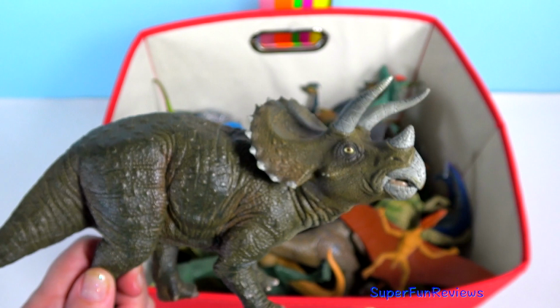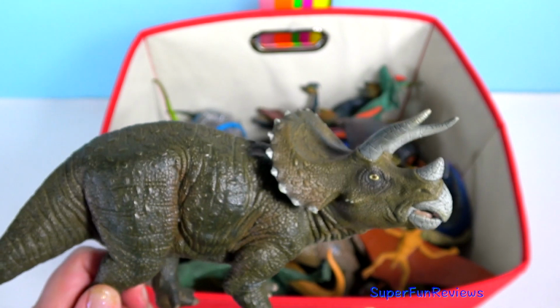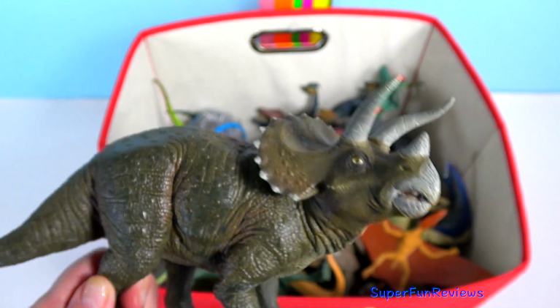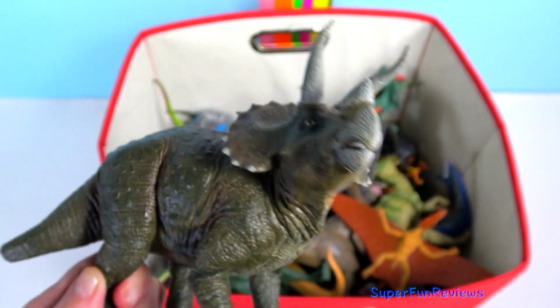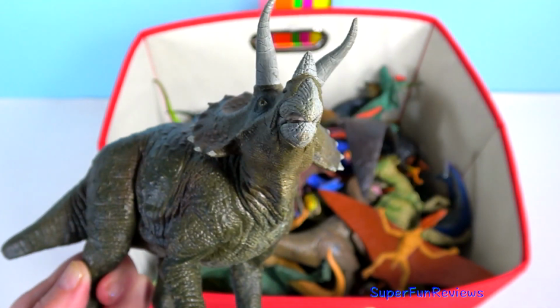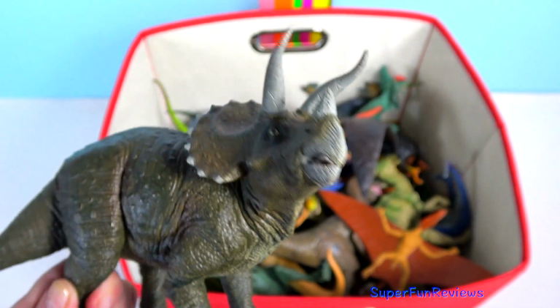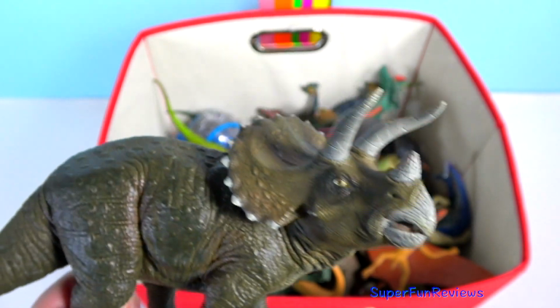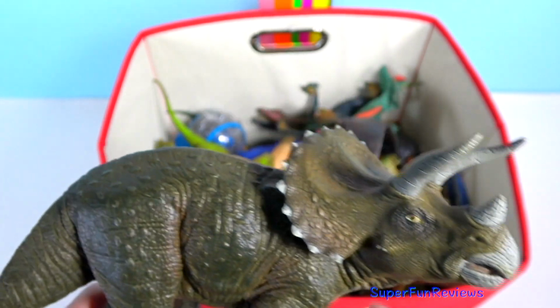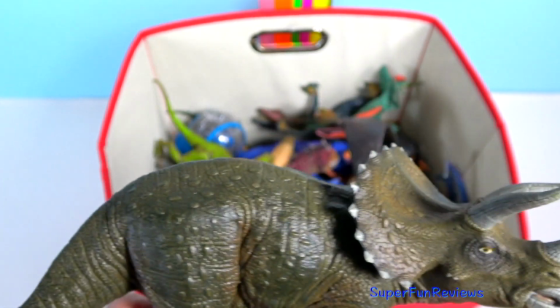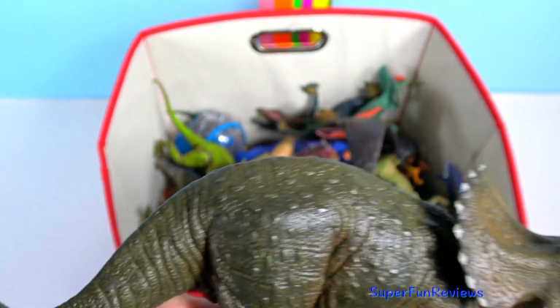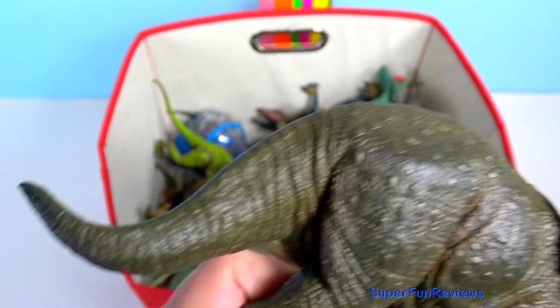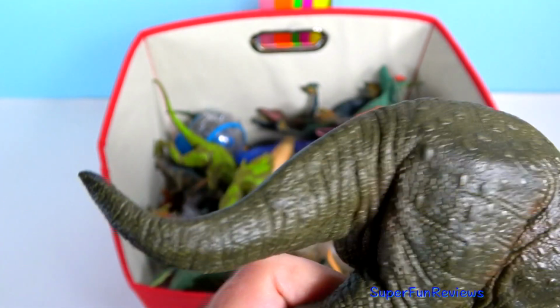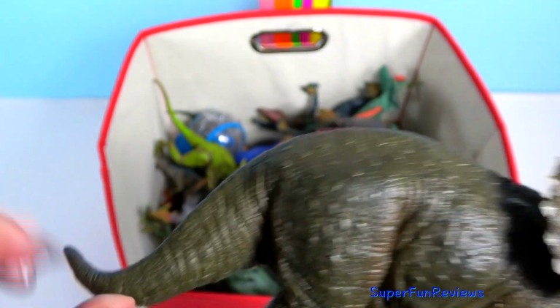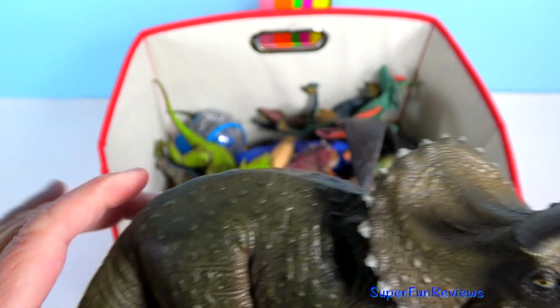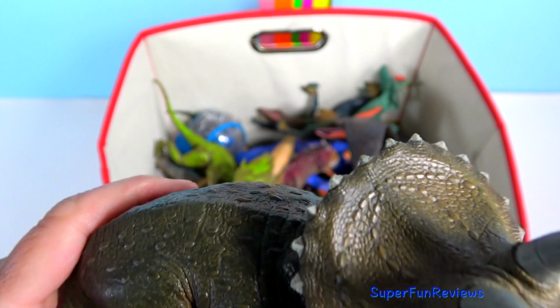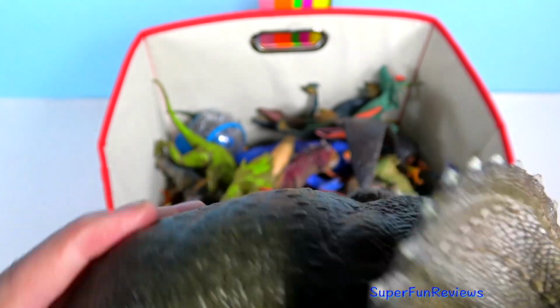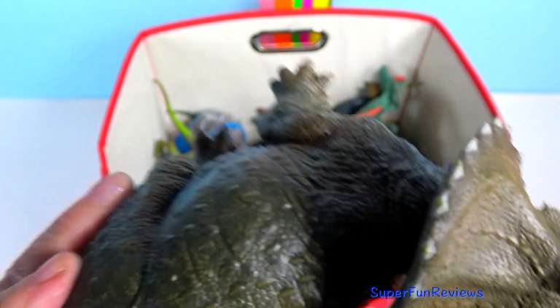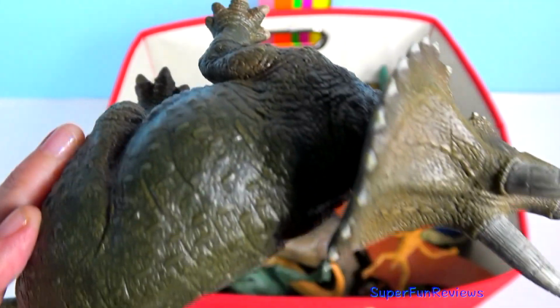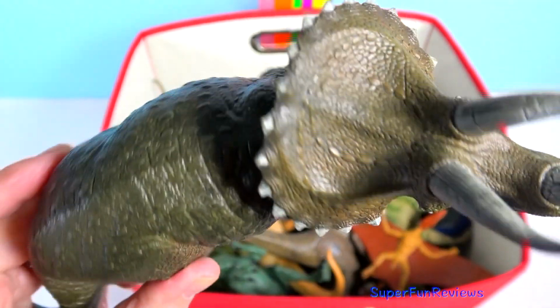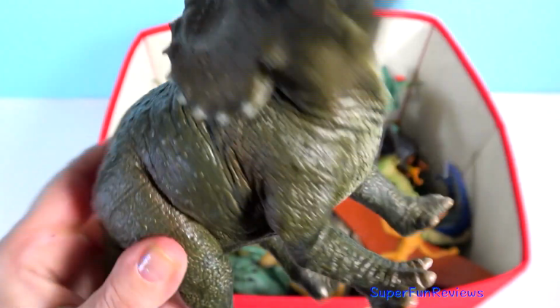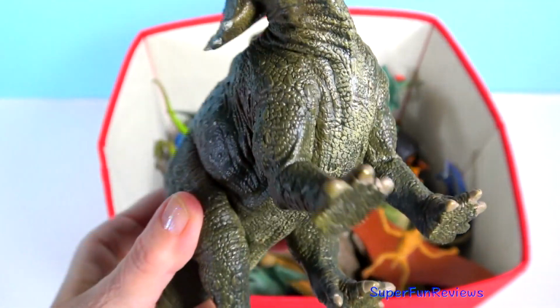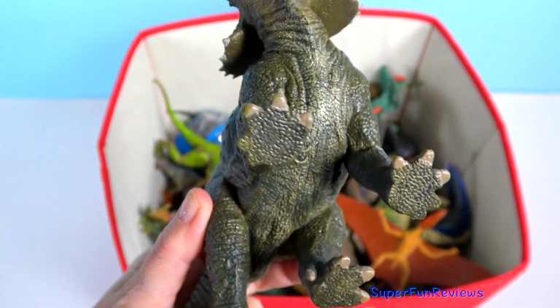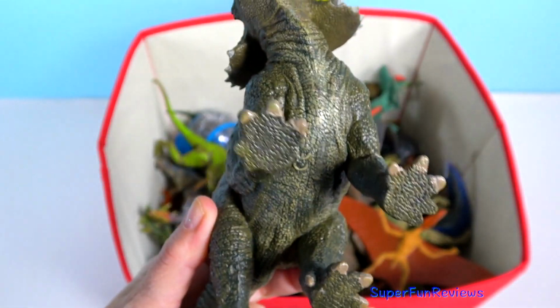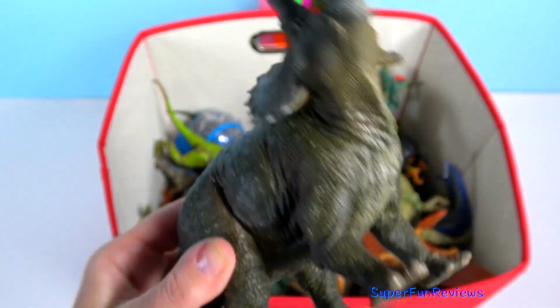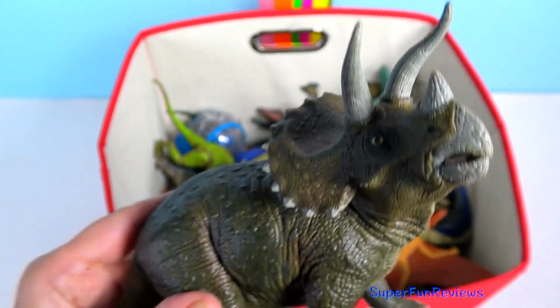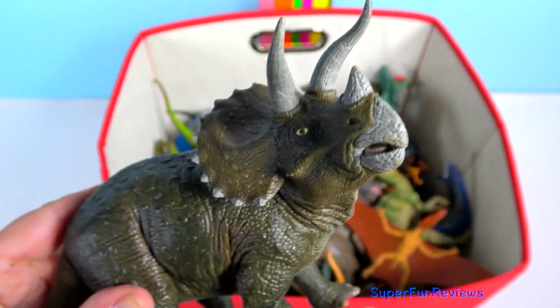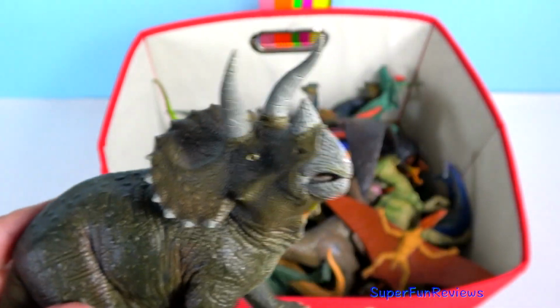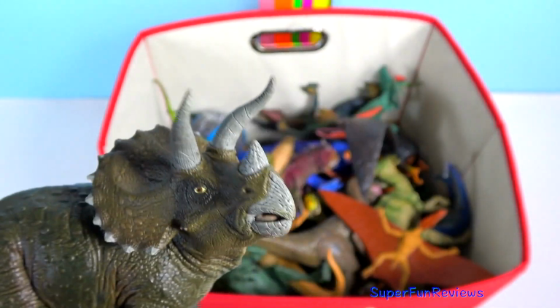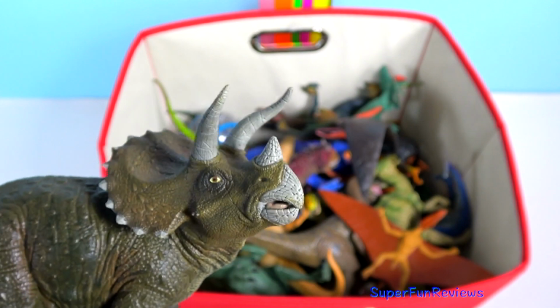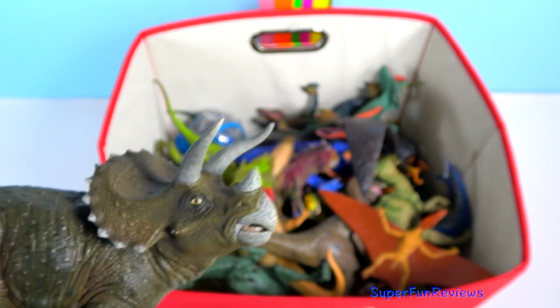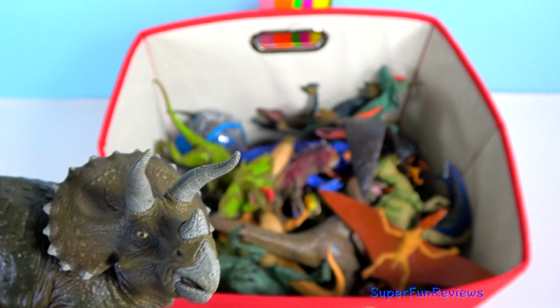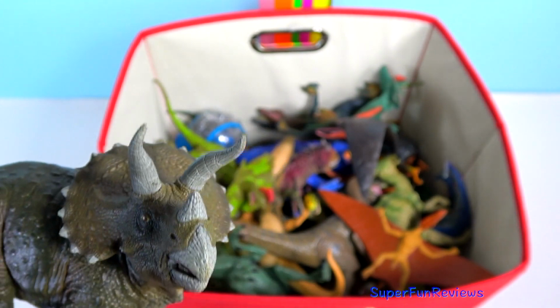Triceratops — very impressive looking head. It used its horns, a short one above its mouth and two long ones above its eyes, to charge predators such as T-Rex.